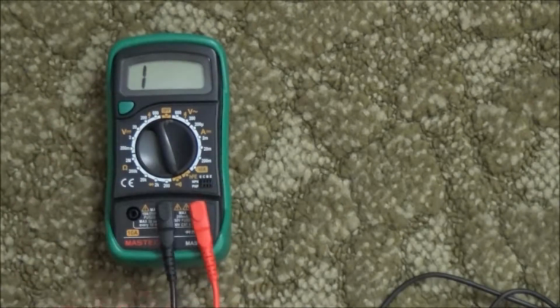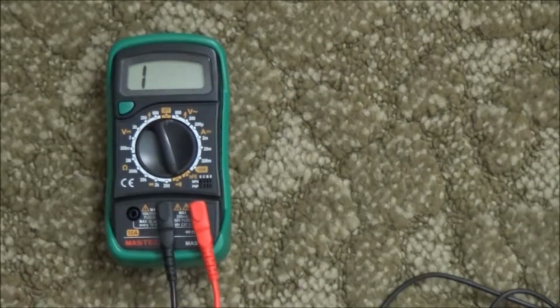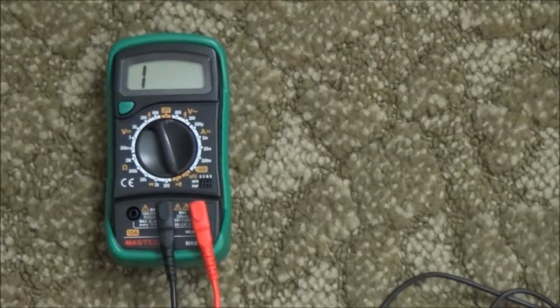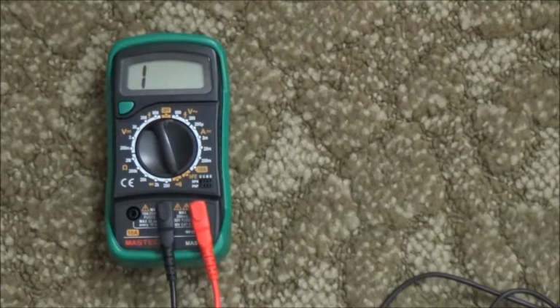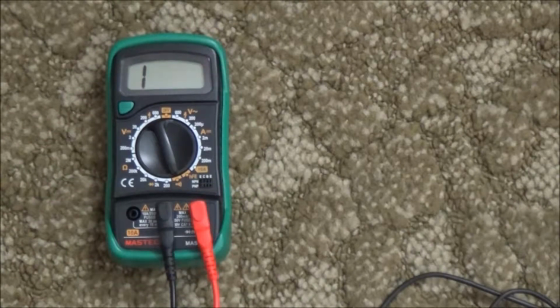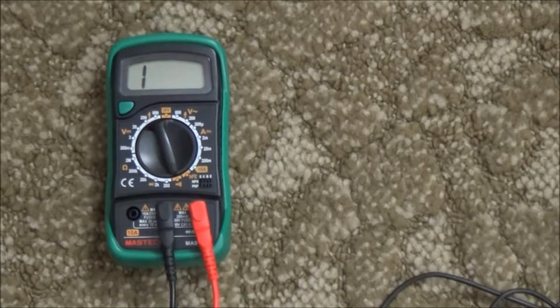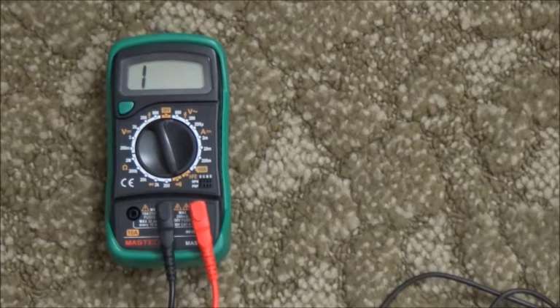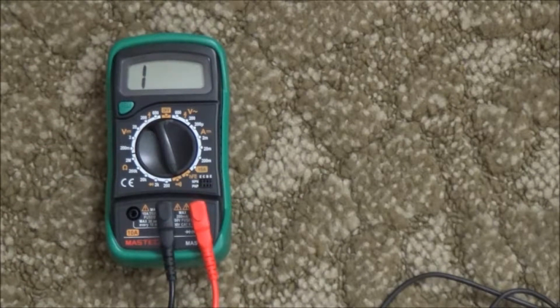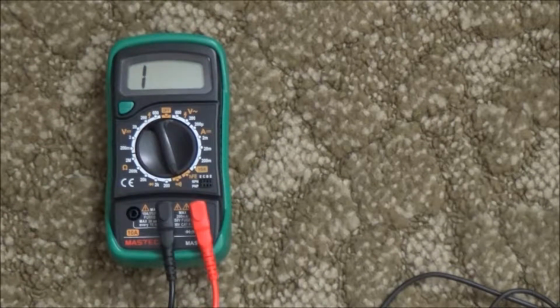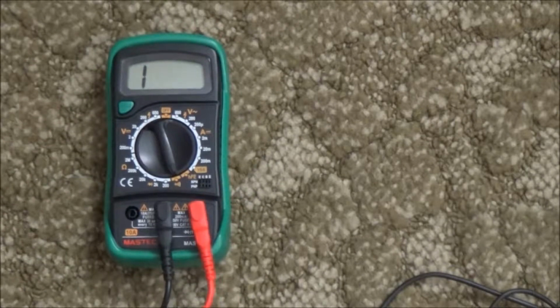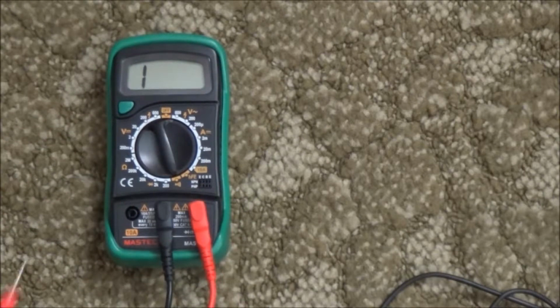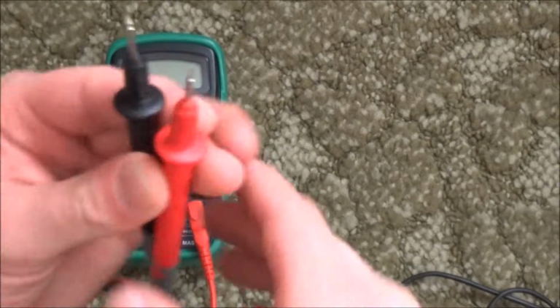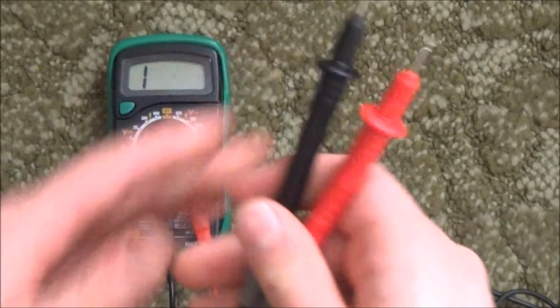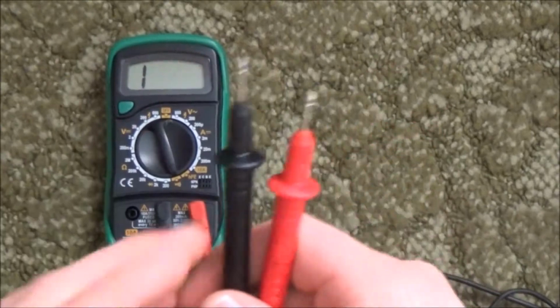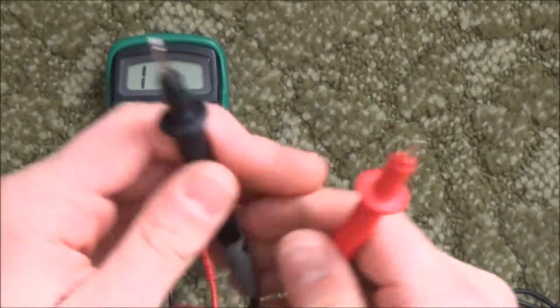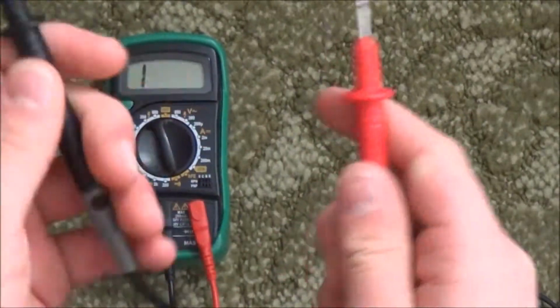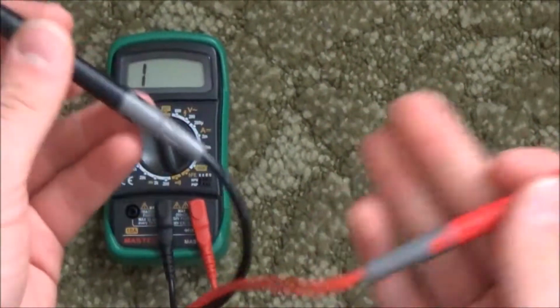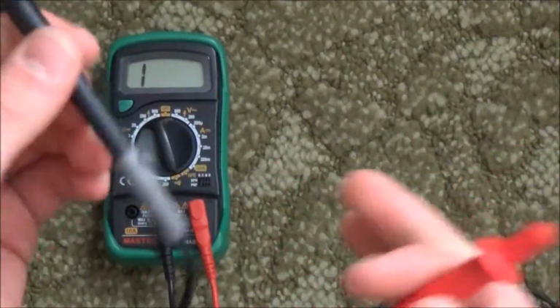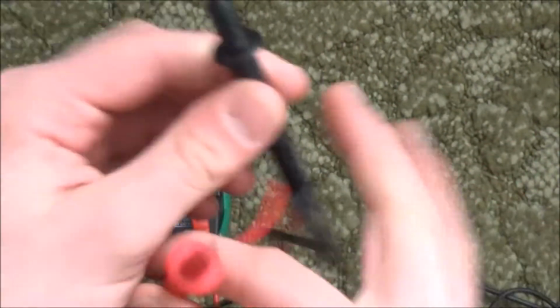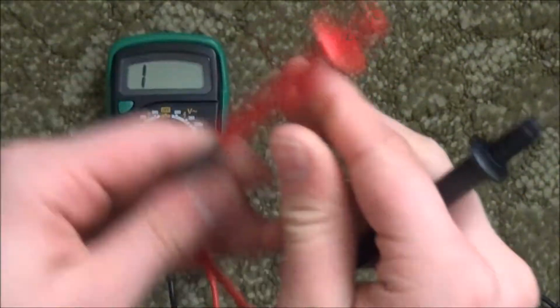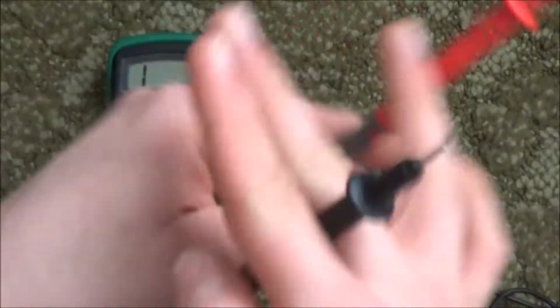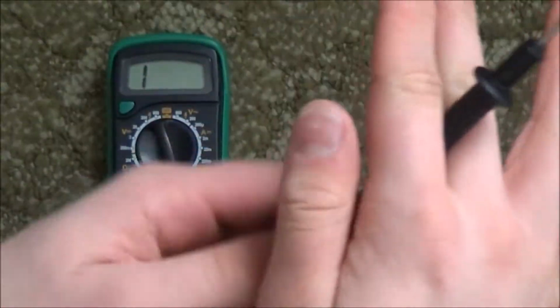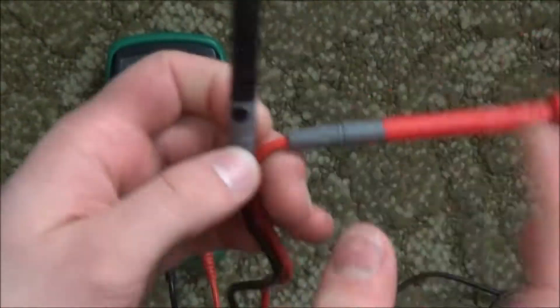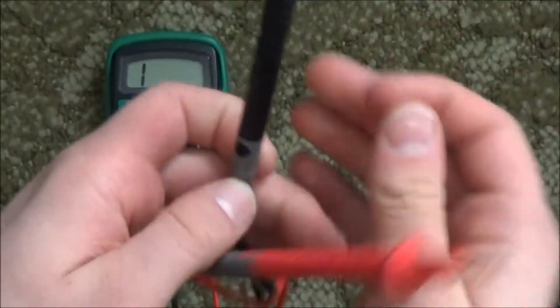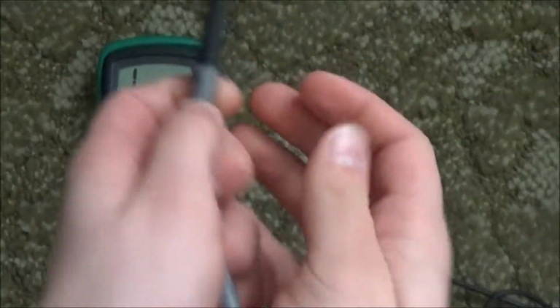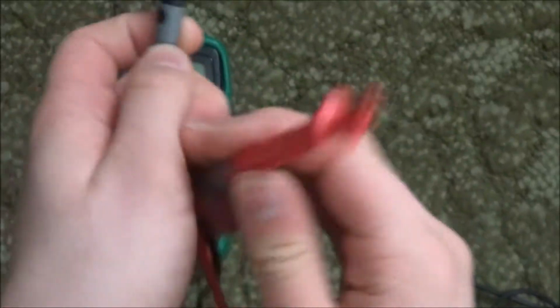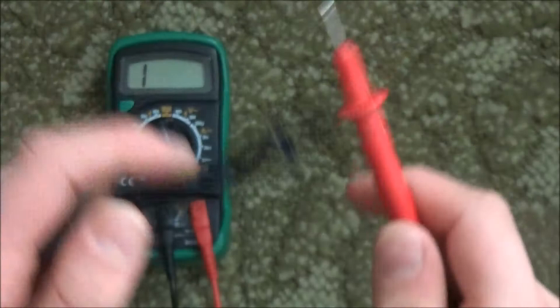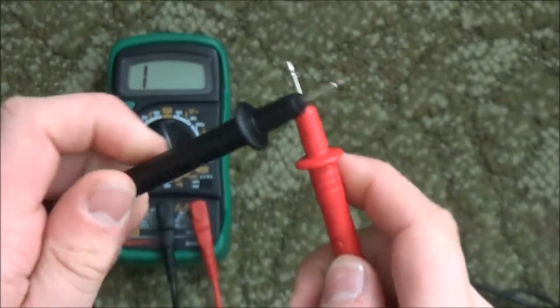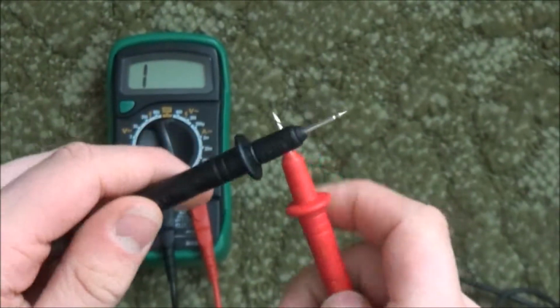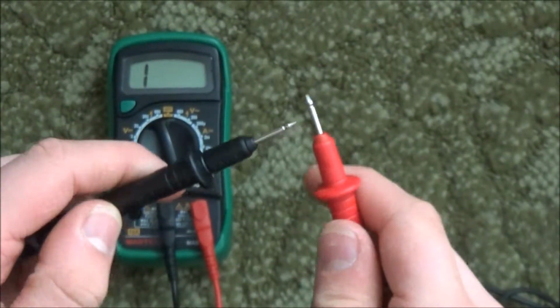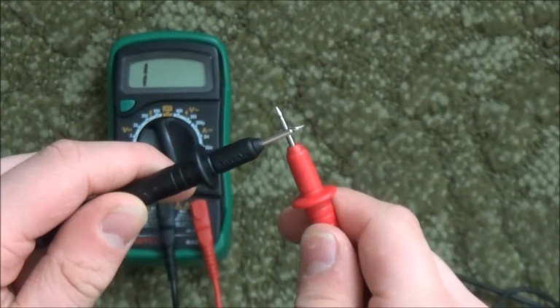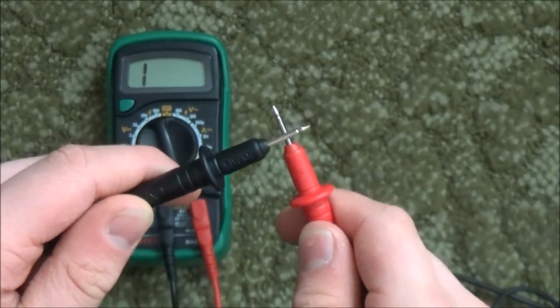To simply test for continuity and make sure it even works, just touch the two meter leads together.